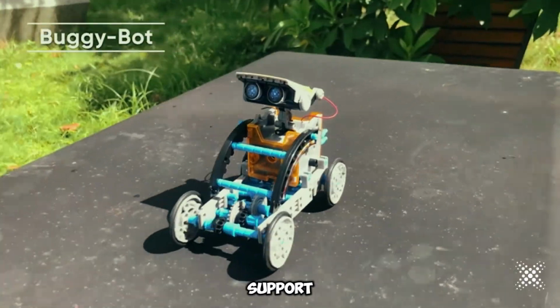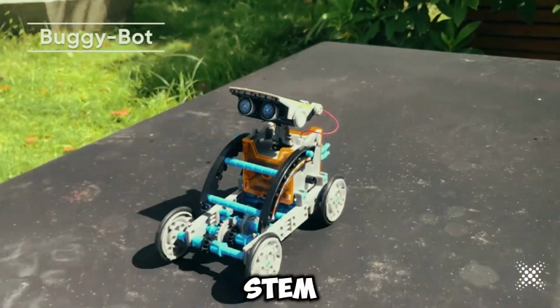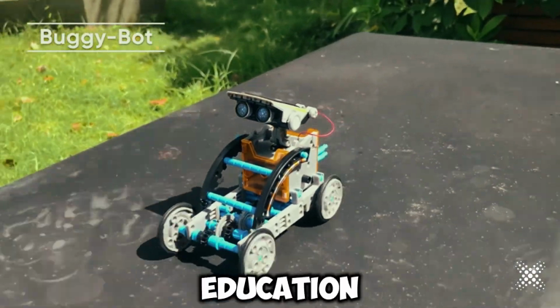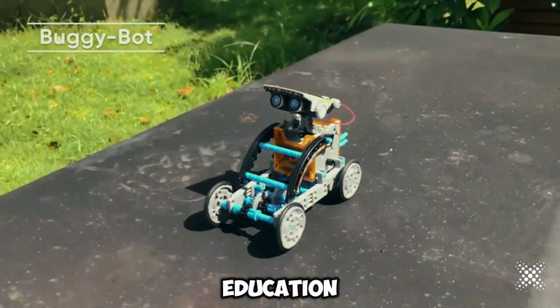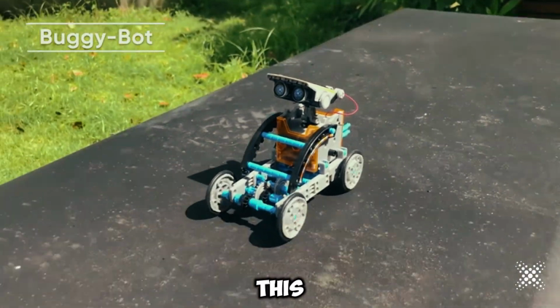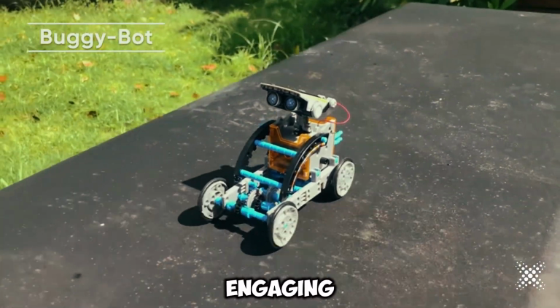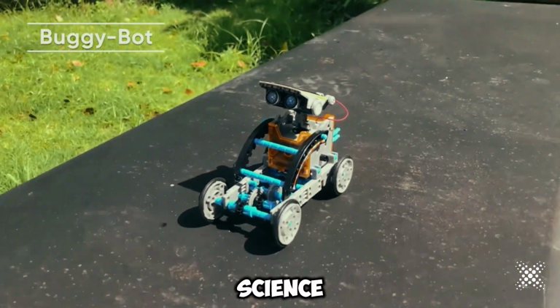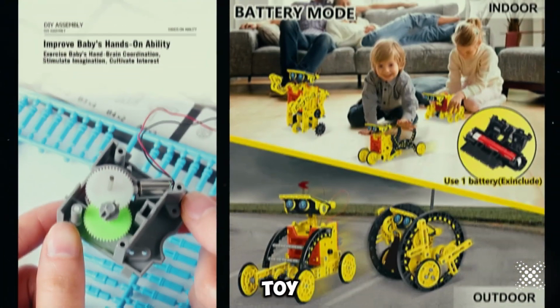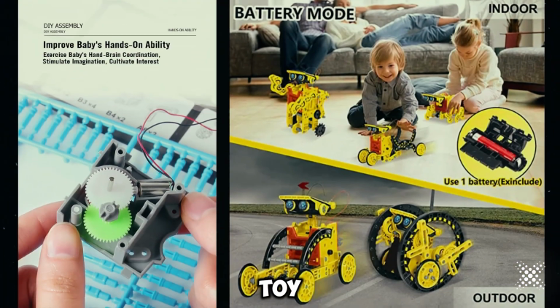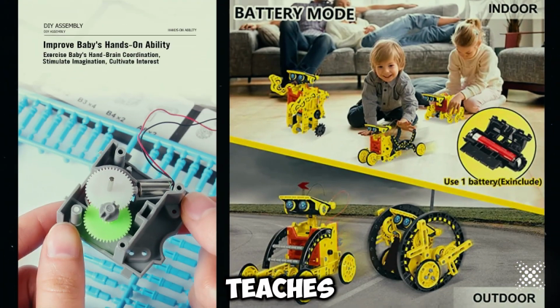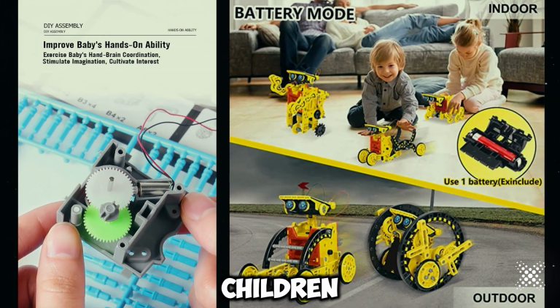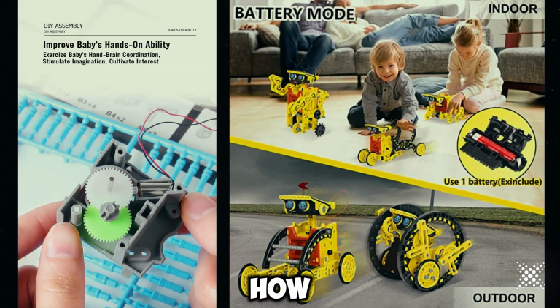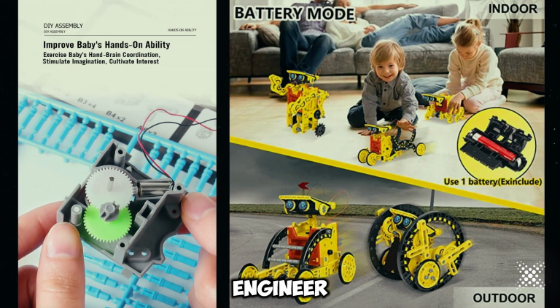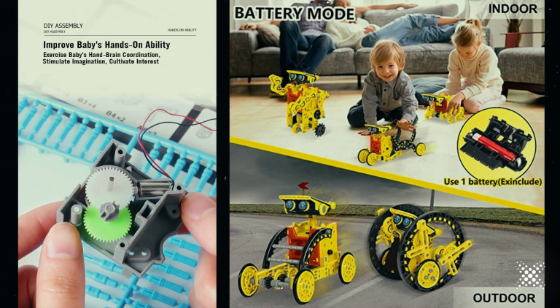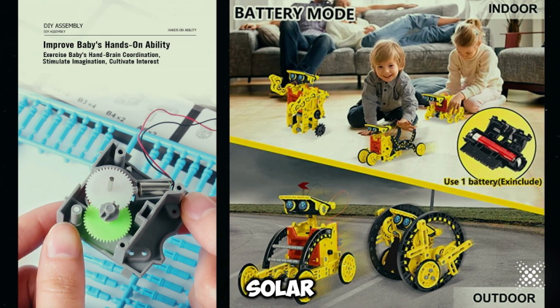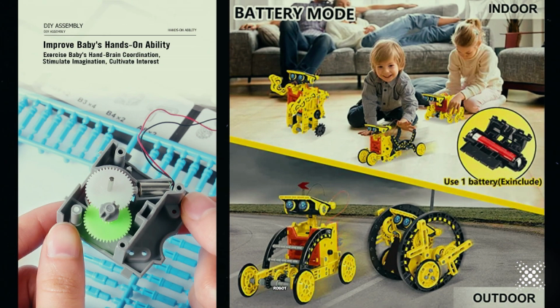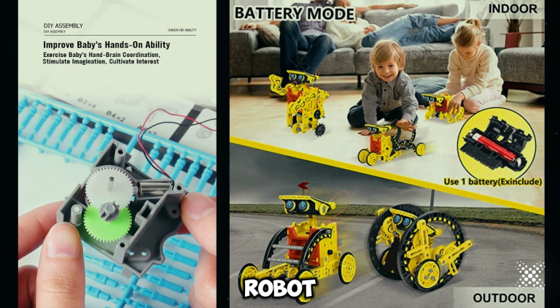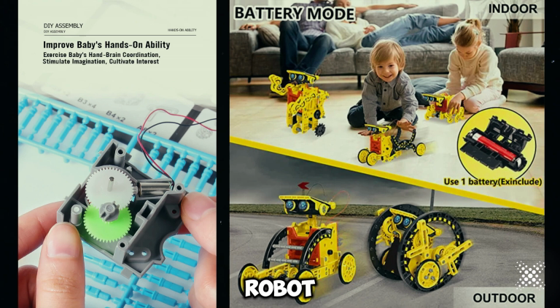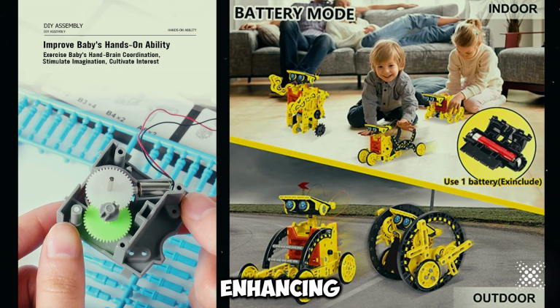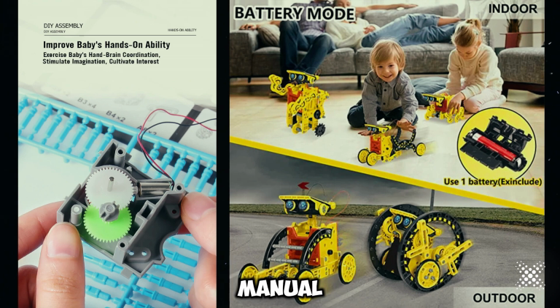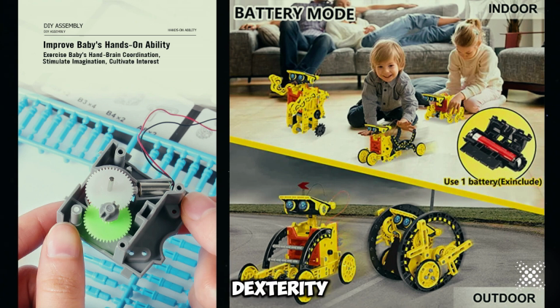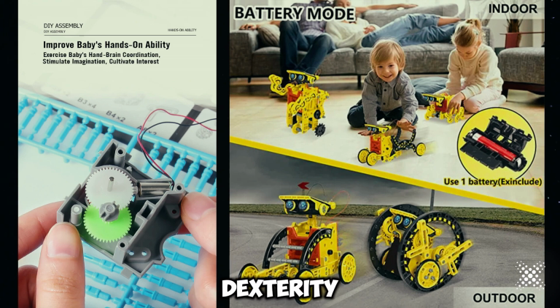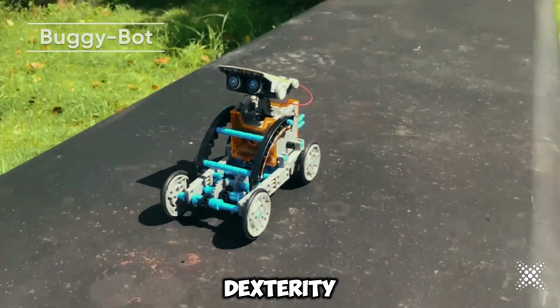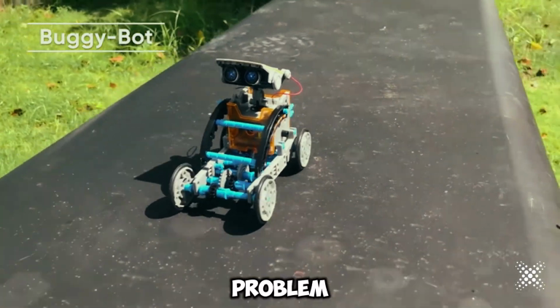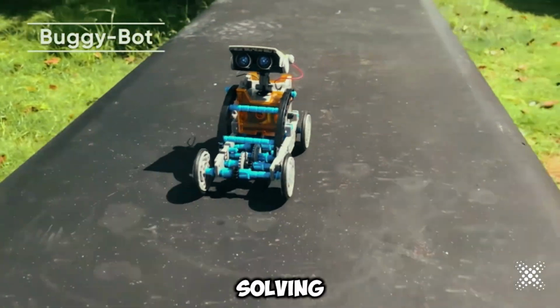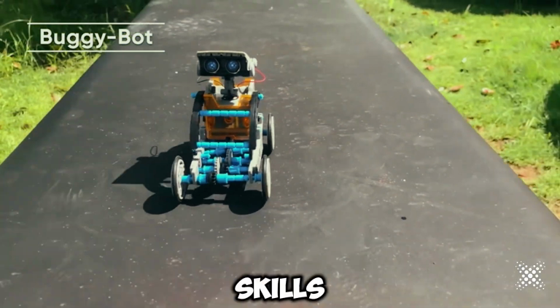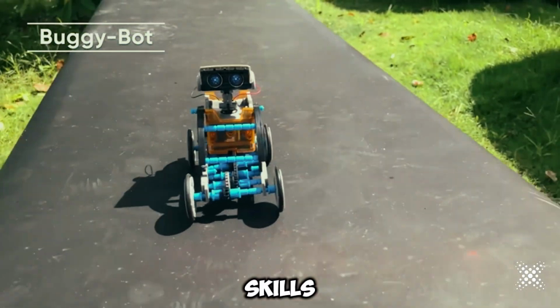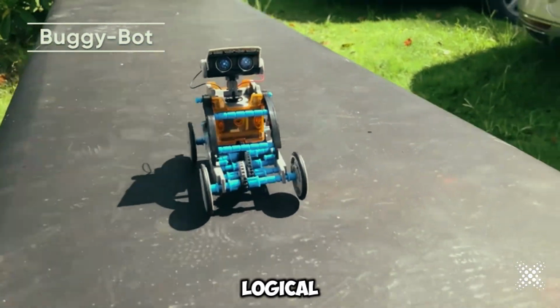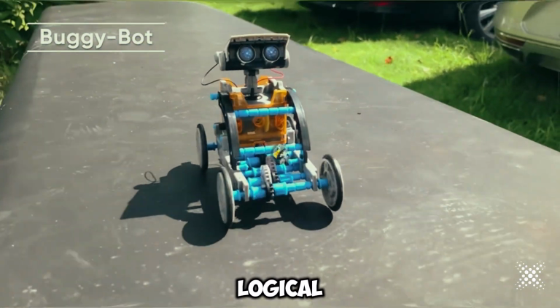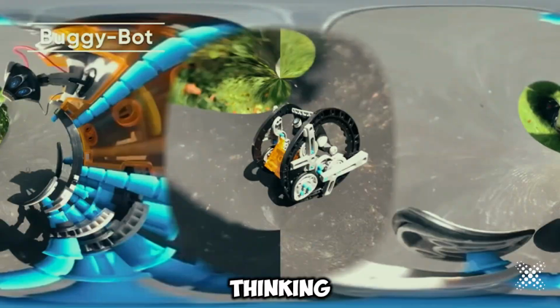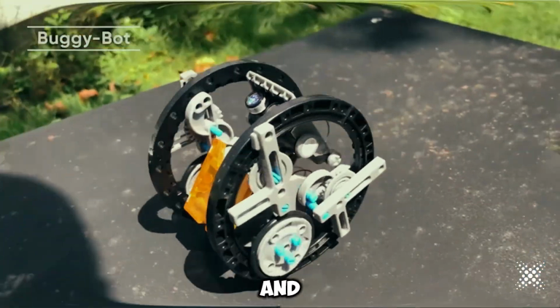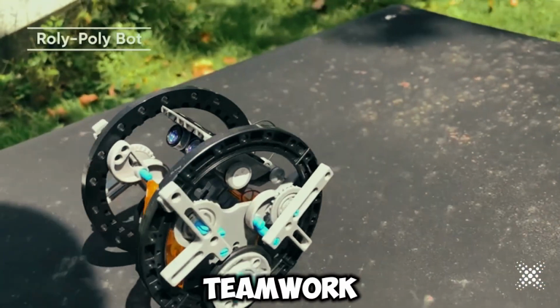Support STEM education with this engaging science toy. It teaches children how to engineer a solar-powered robot, enhancing manual dexterity, problem-solving skills, logical thinking, and teamwork.